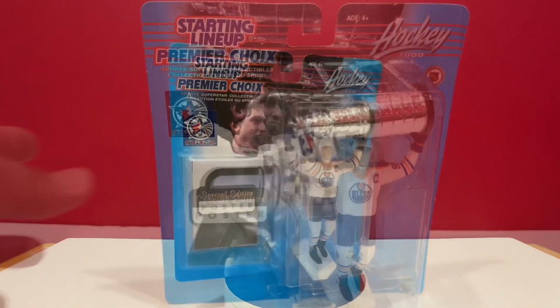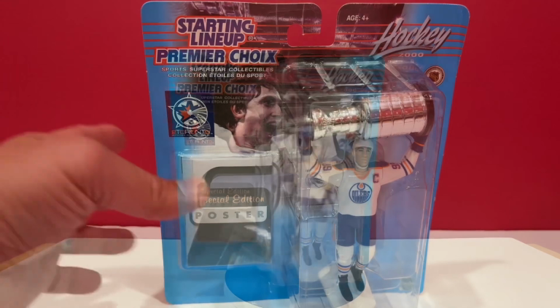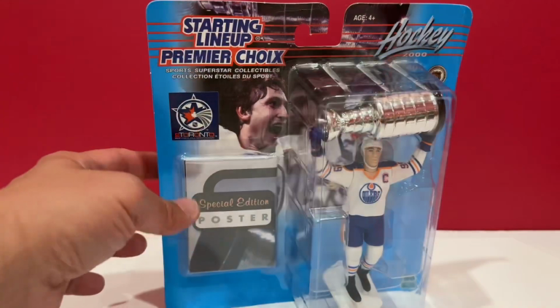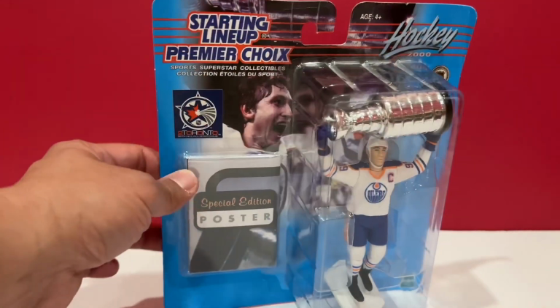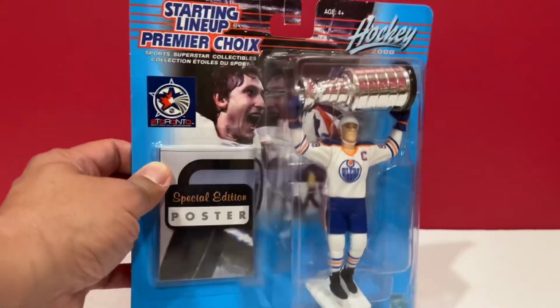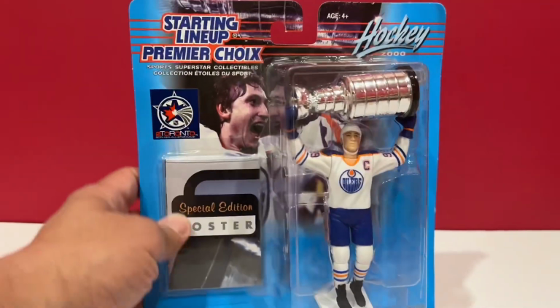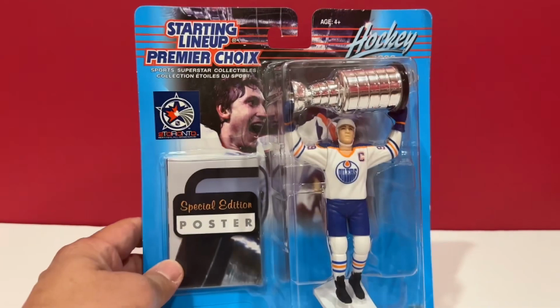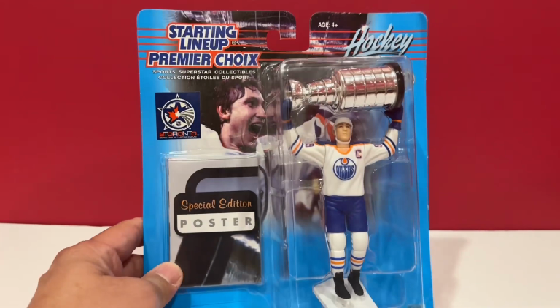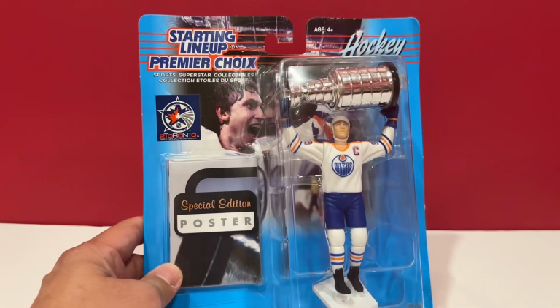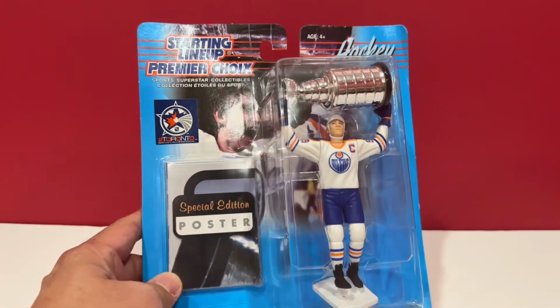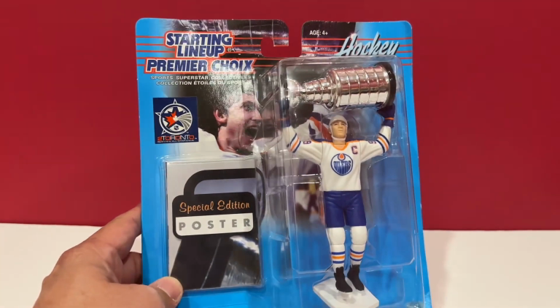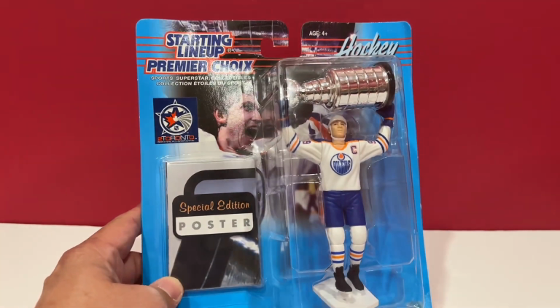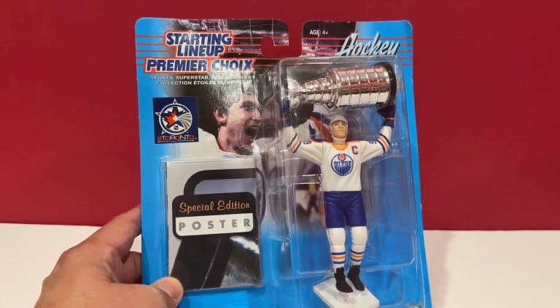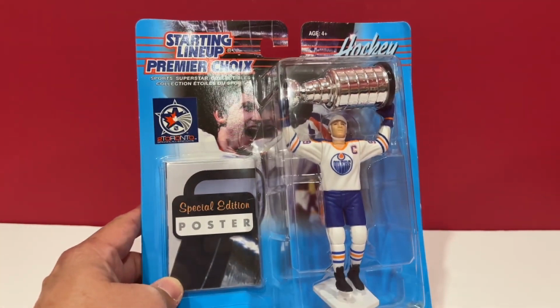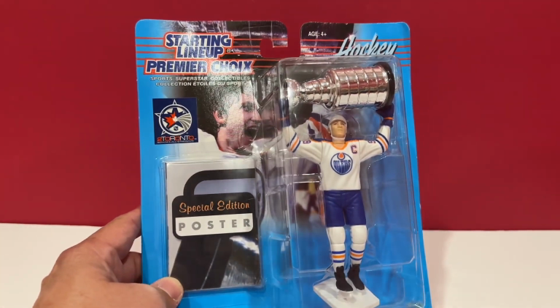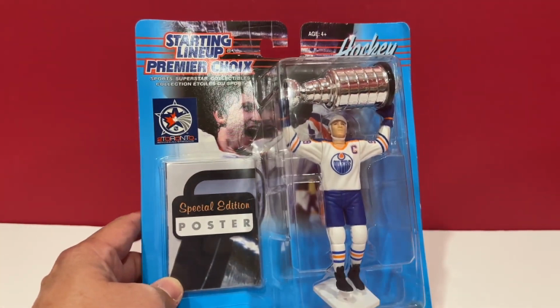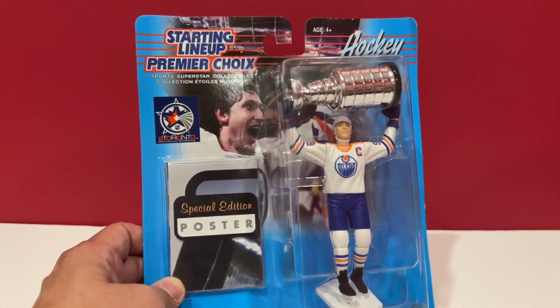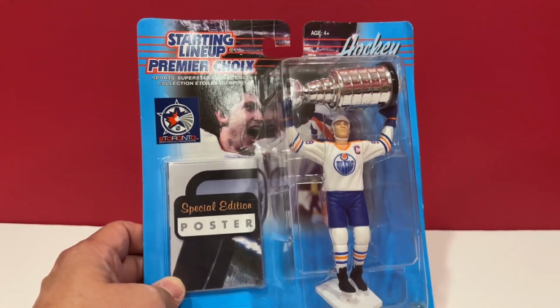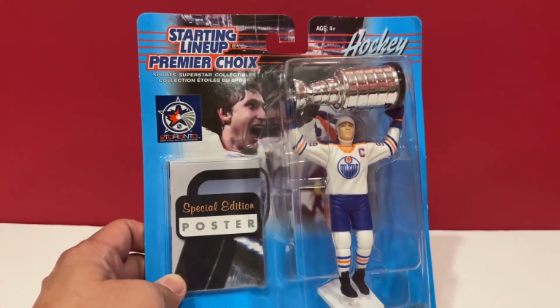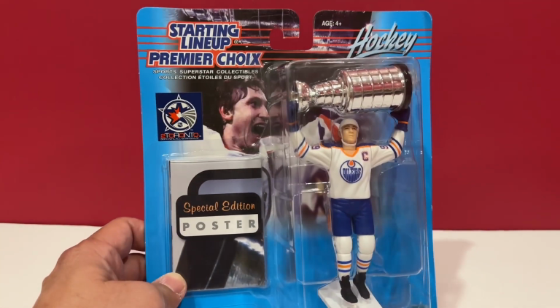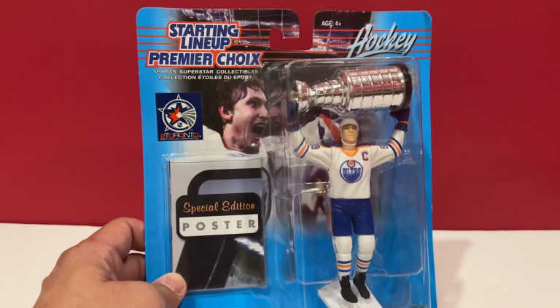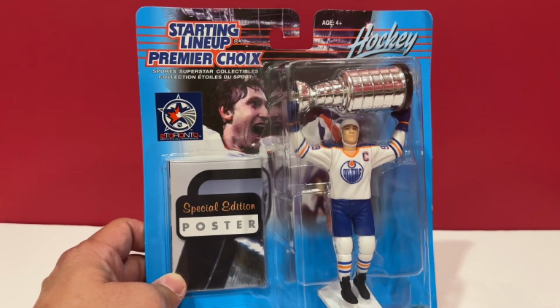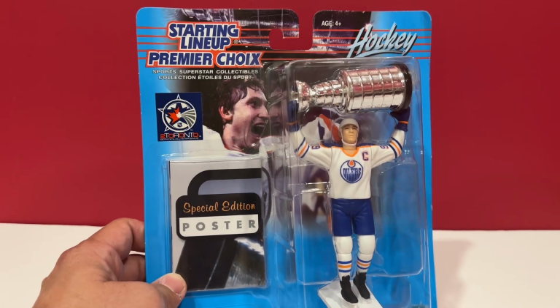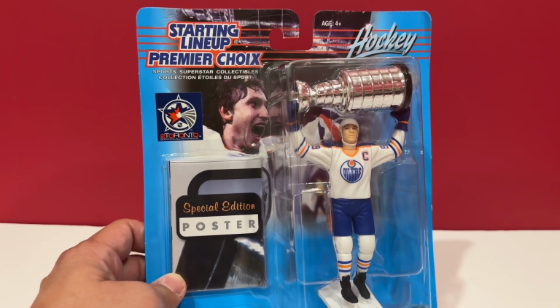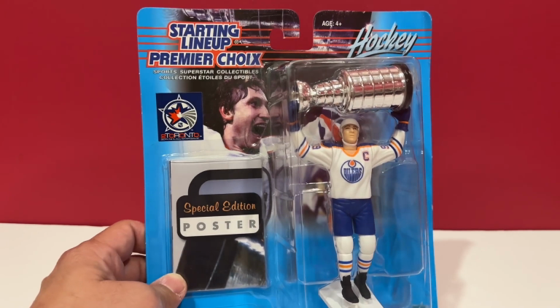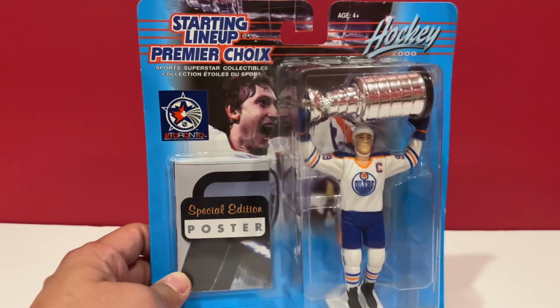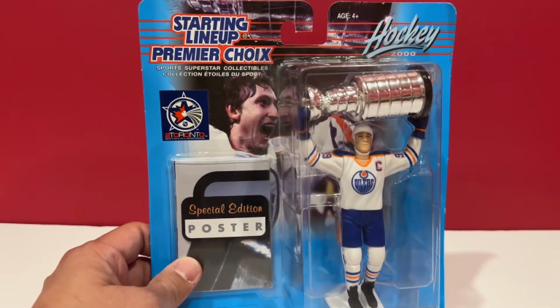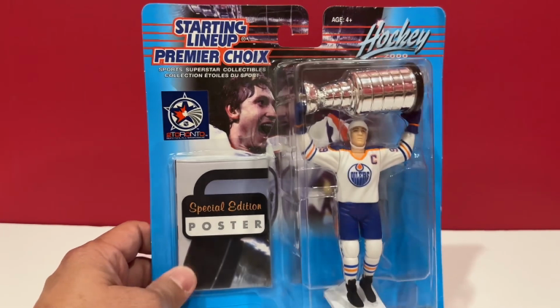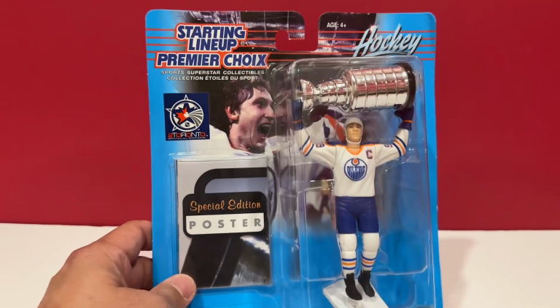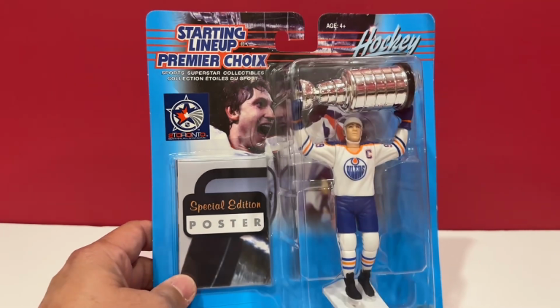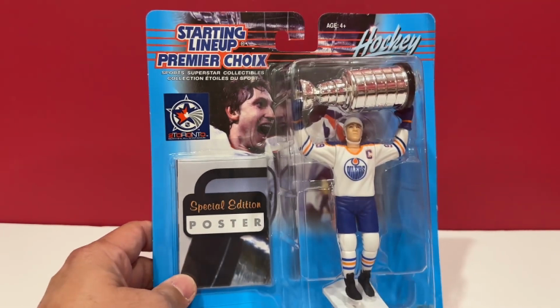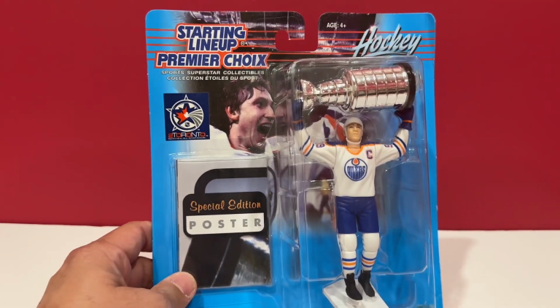Welcome once again to Oboy Toys. This is just going to be a quick video about this Starting Lineup Wayne Gretzky figure.